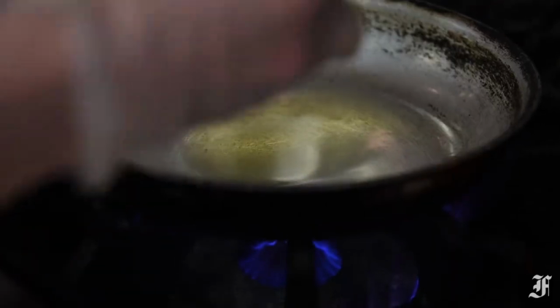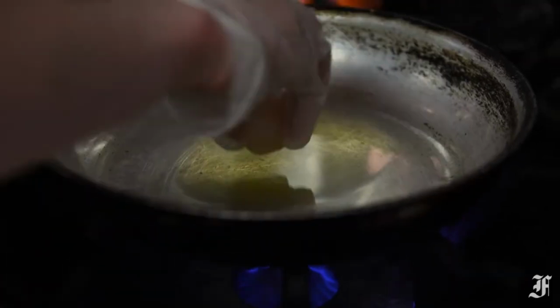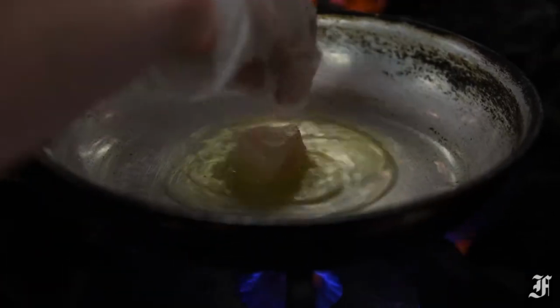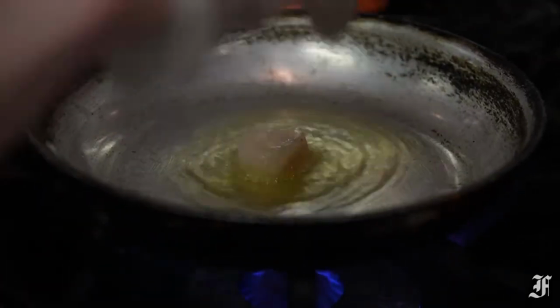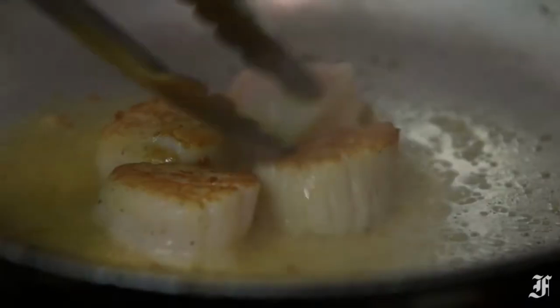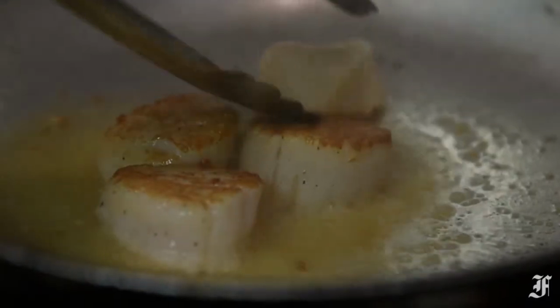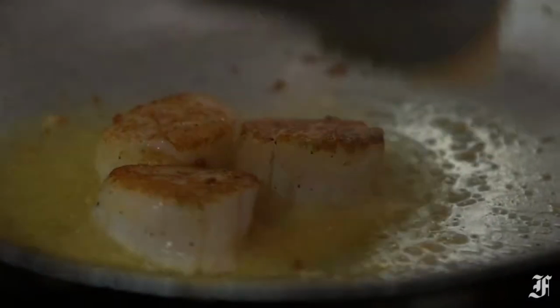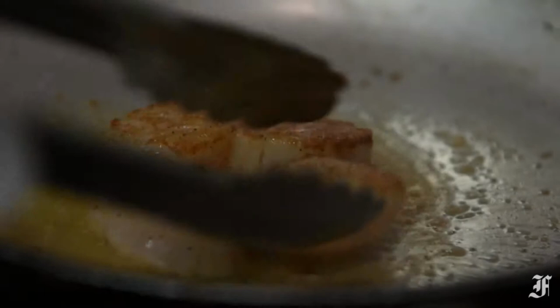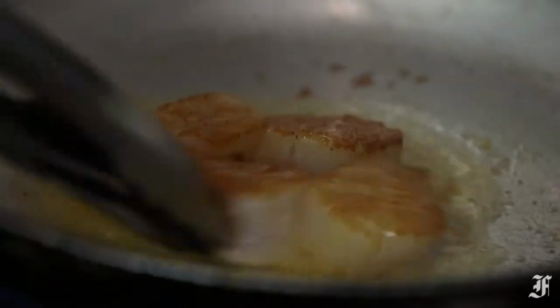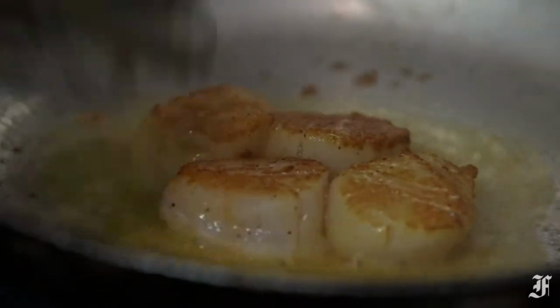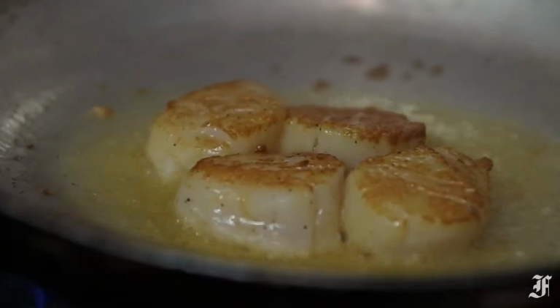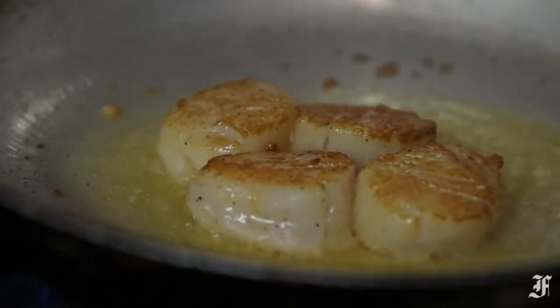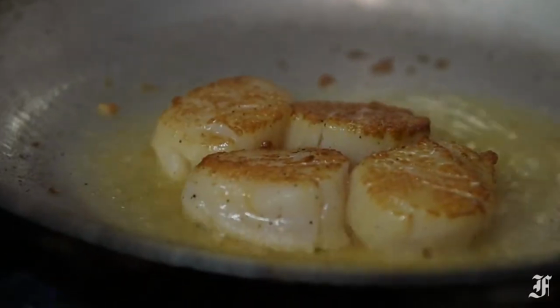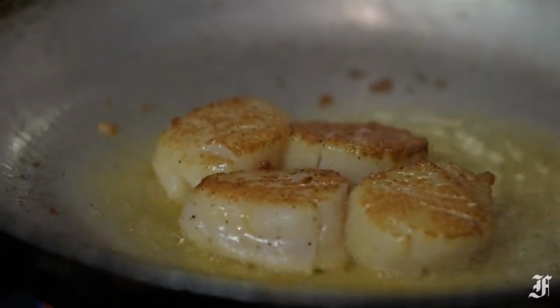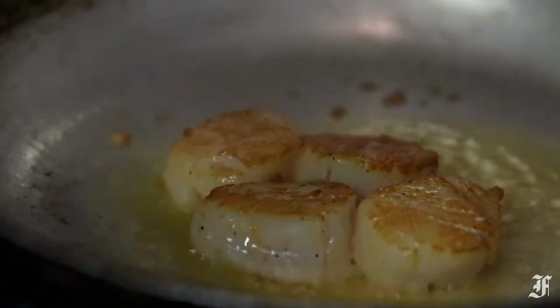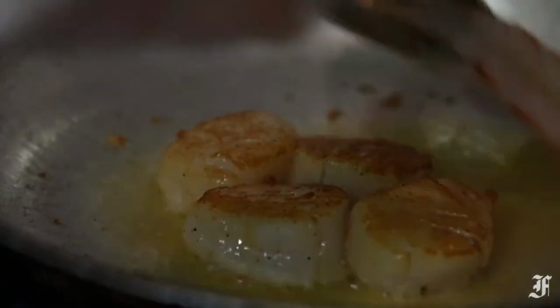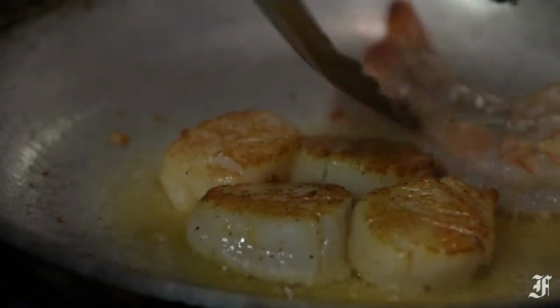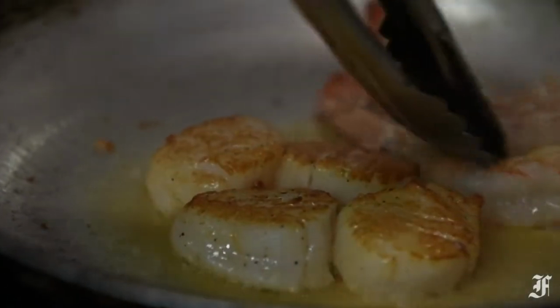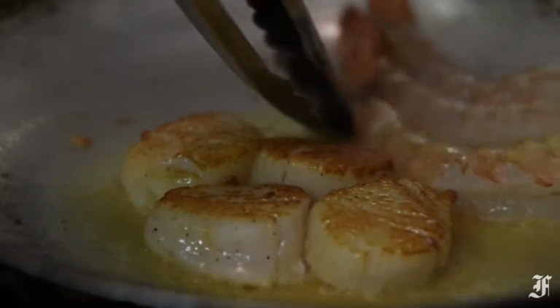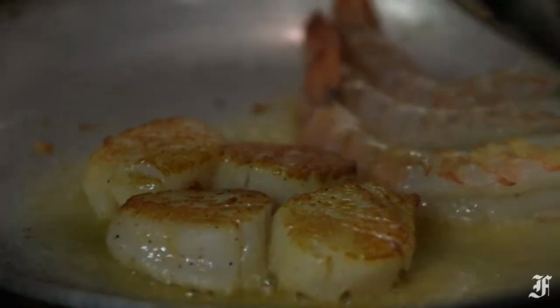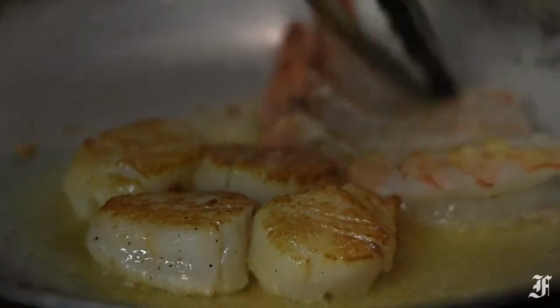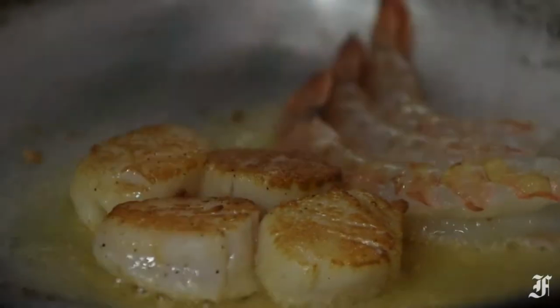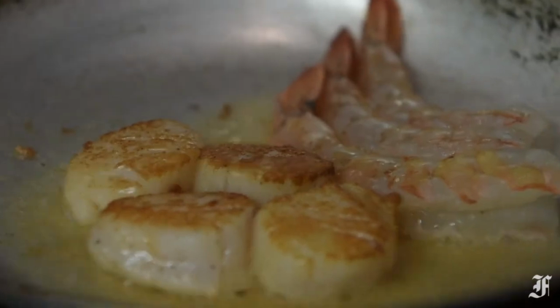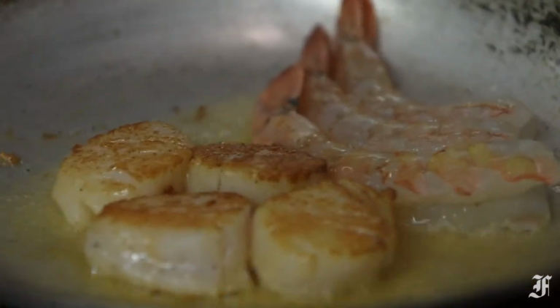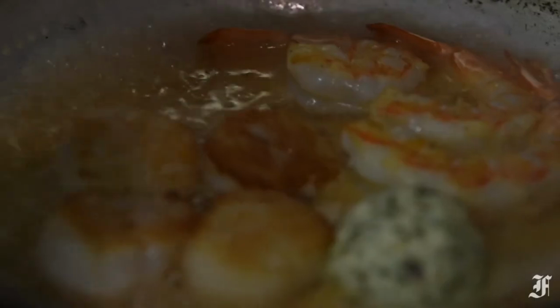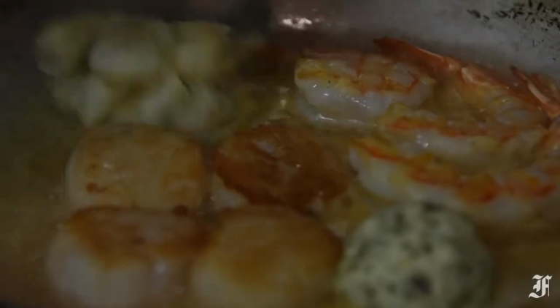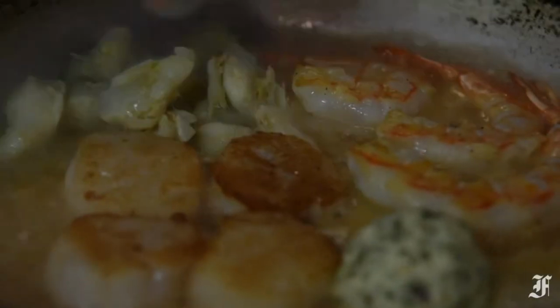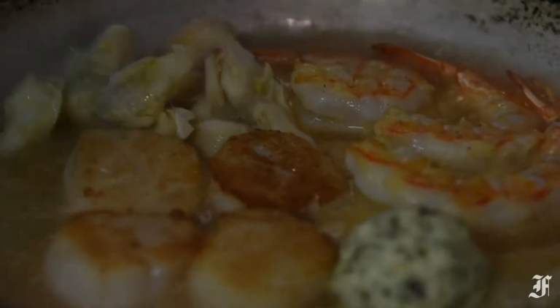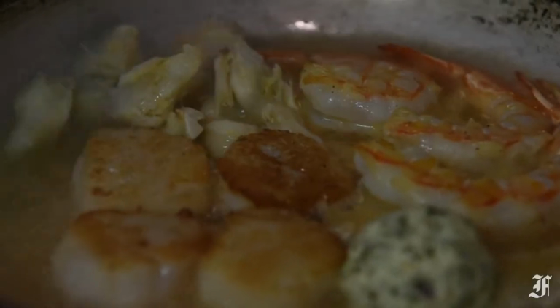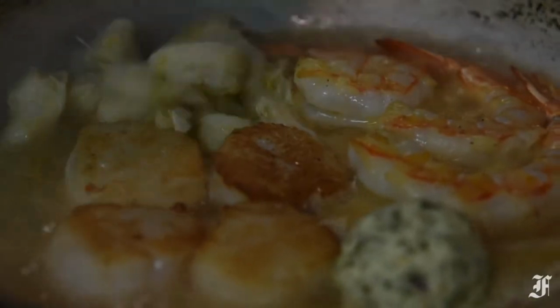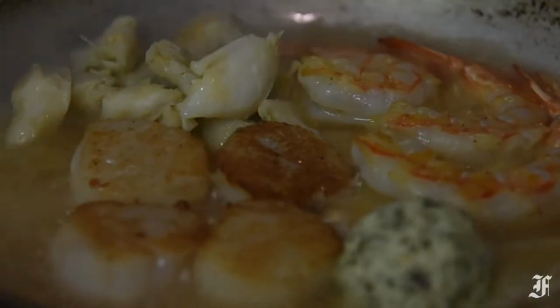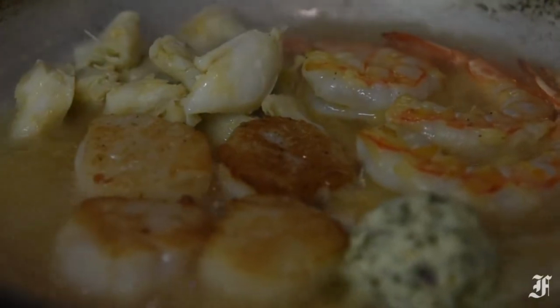If you're just looking for seafood, I can recommend the buttery scampi, which is served with scallops, shrimp, and more lump crab meat. The scallops were seared and tender and did a really good job of soaking up all the garlic flavor from the dish.